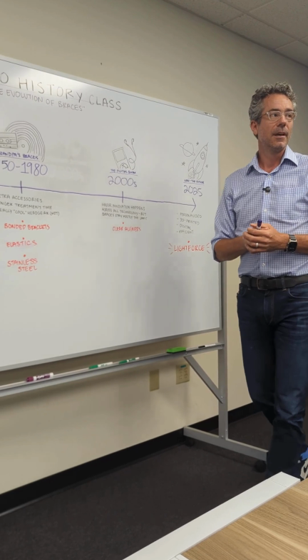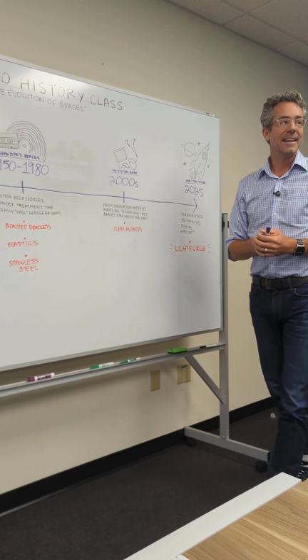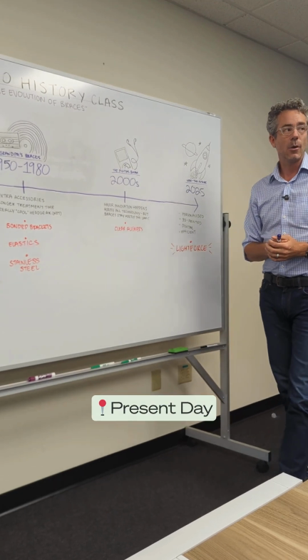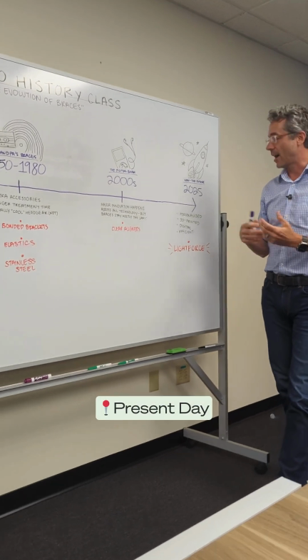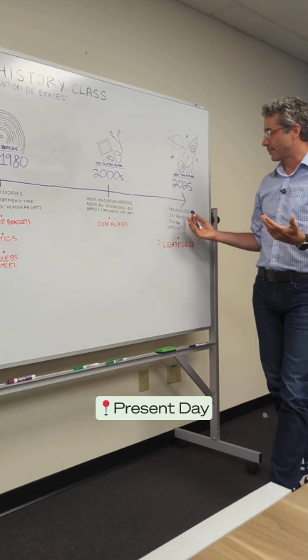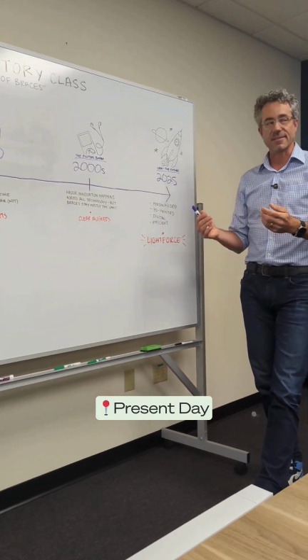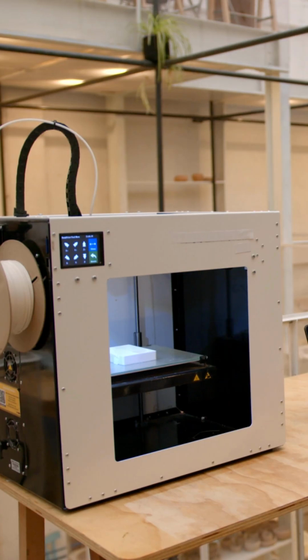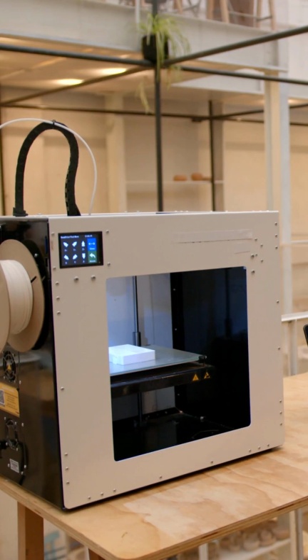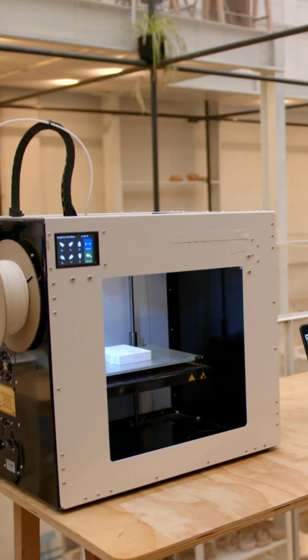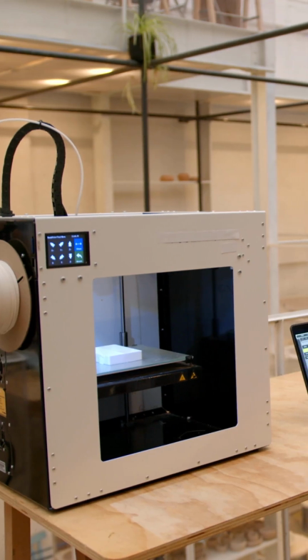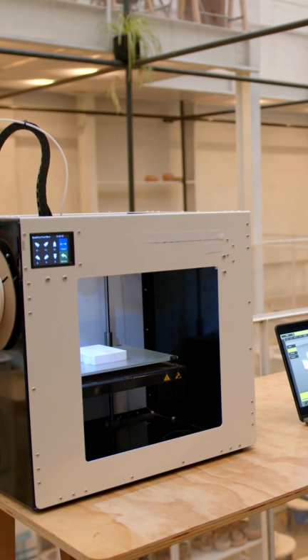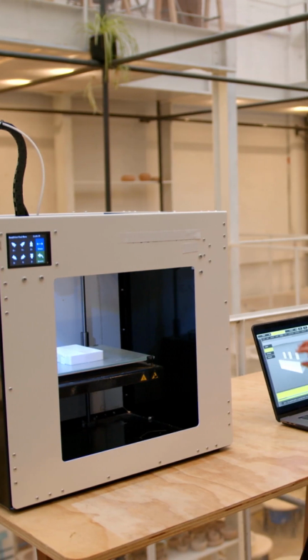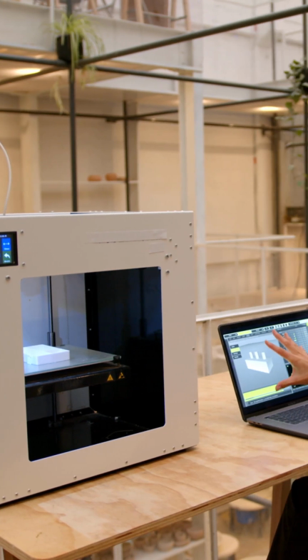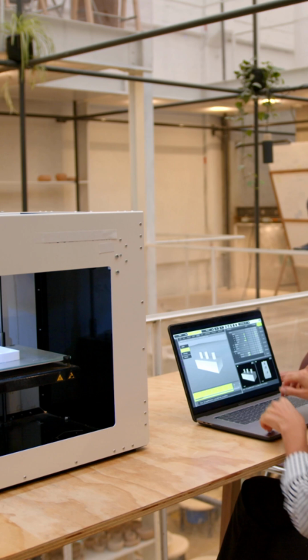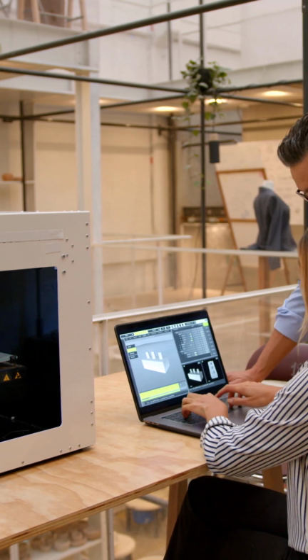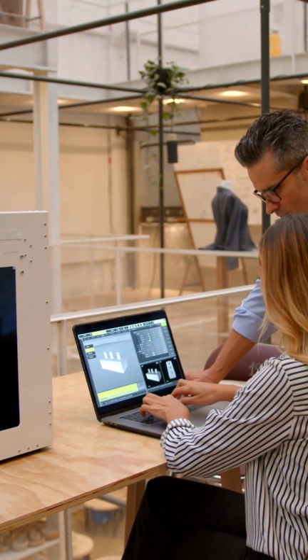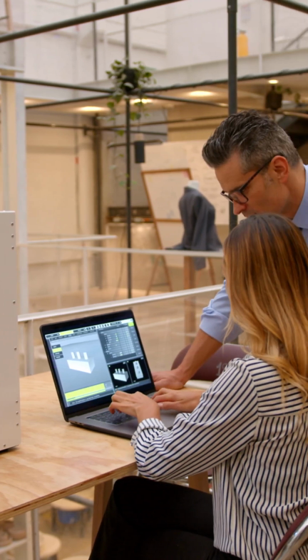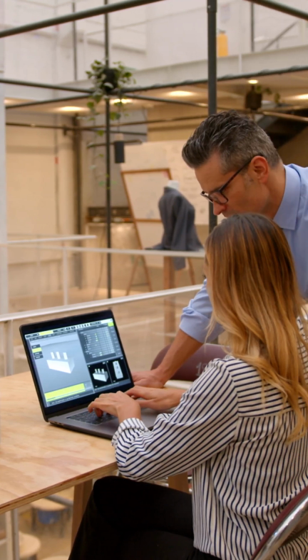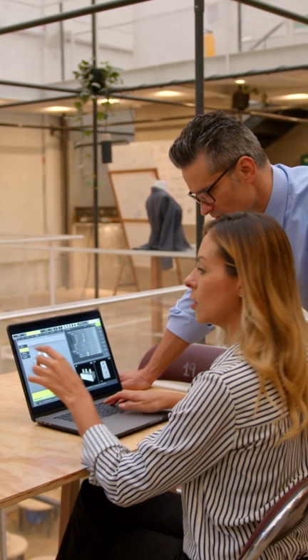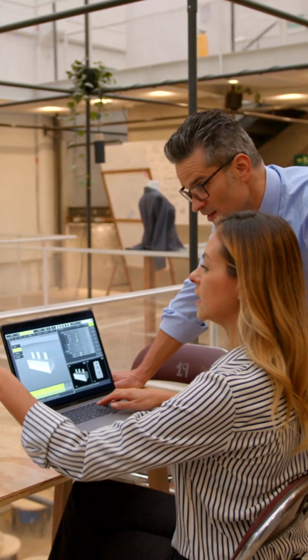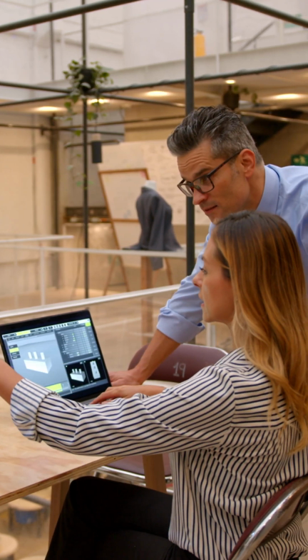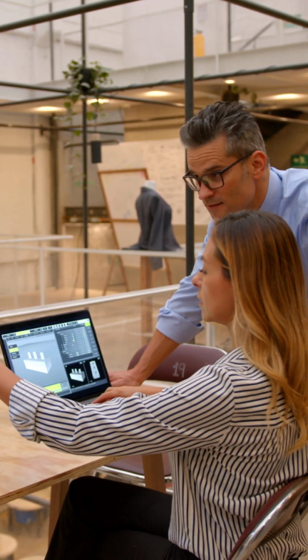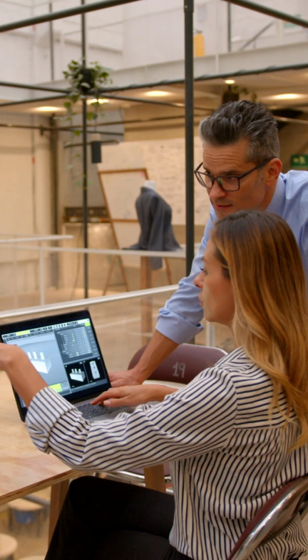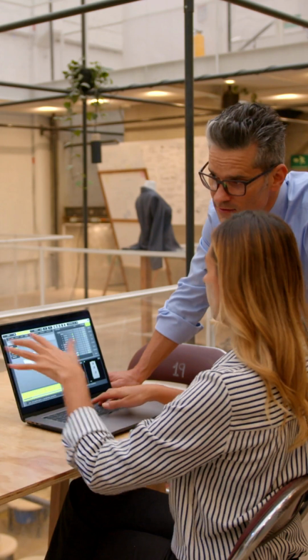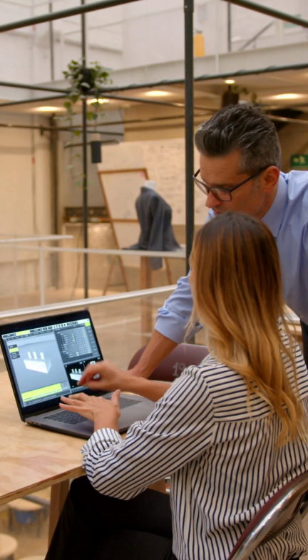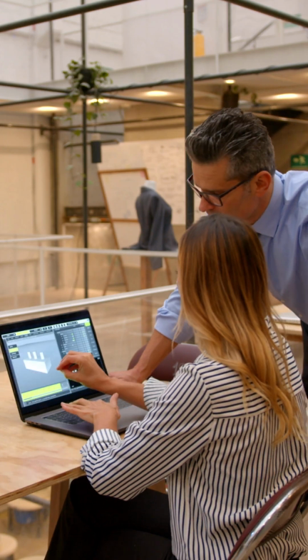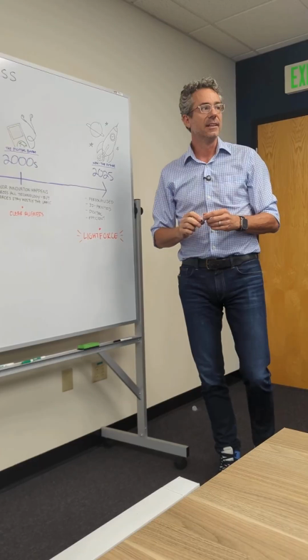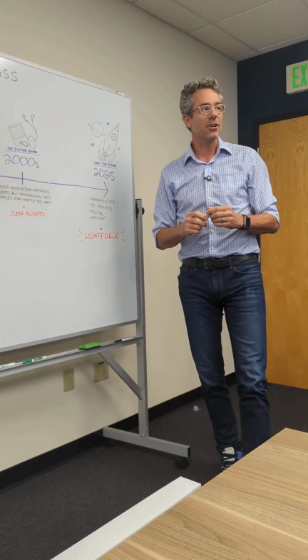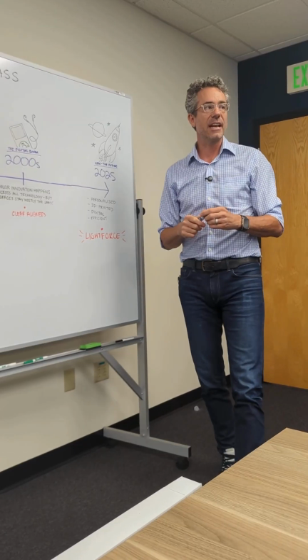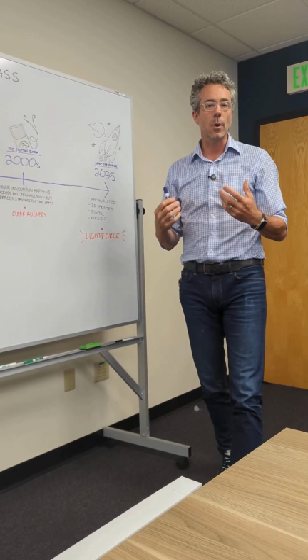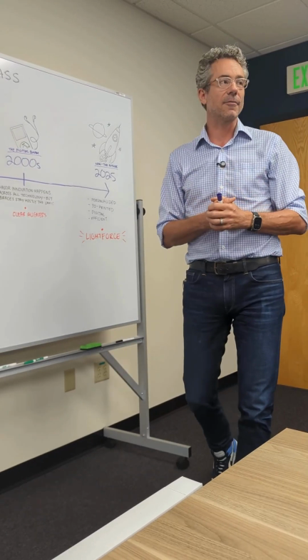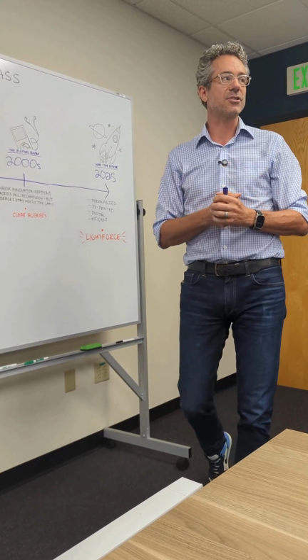And now we arrive at the present, where technology has completely reshaped the field. Three-dimensional imaging, AI, and in-office 3D printing have ushered in a new era of precision.